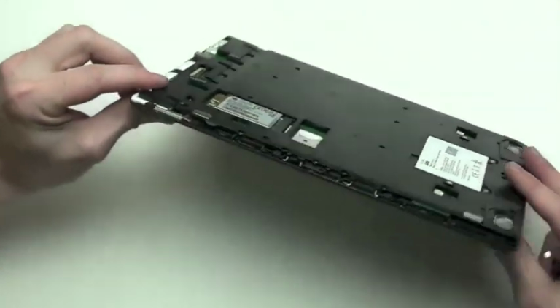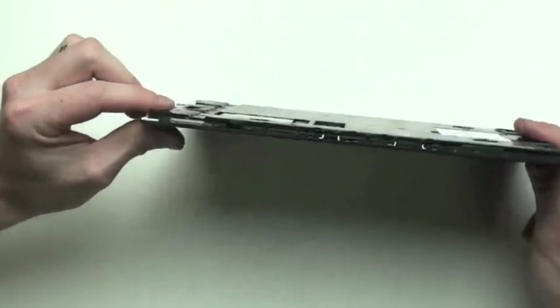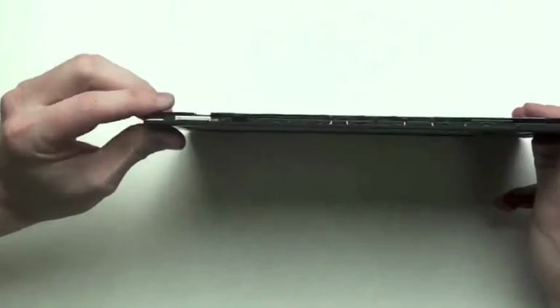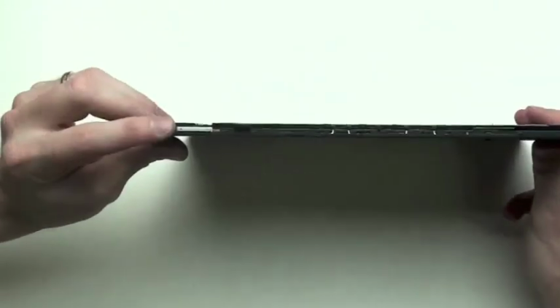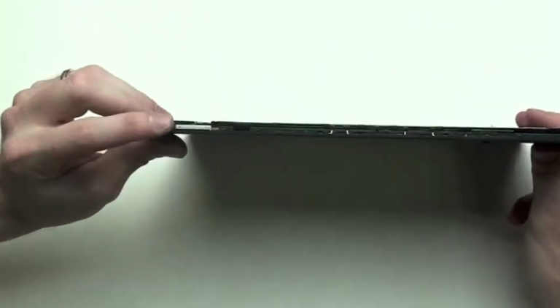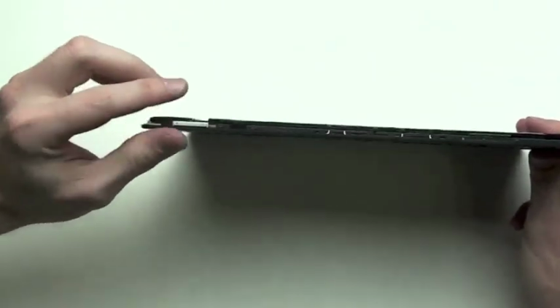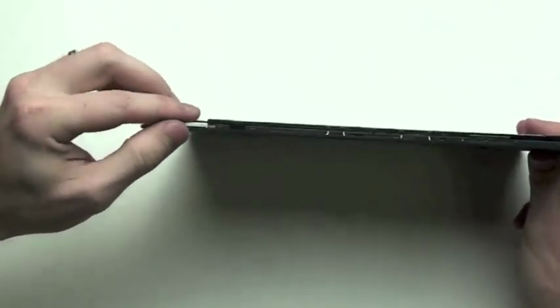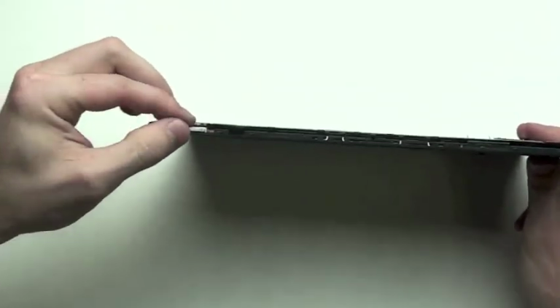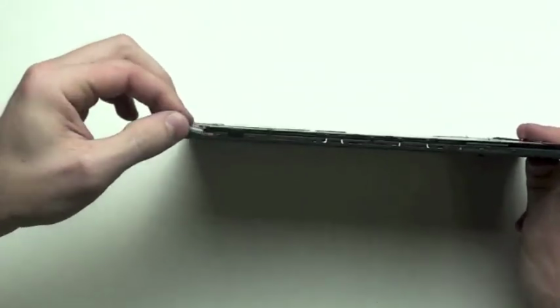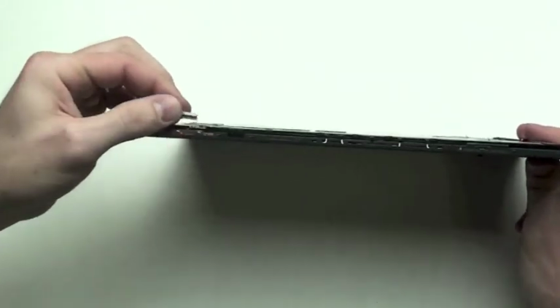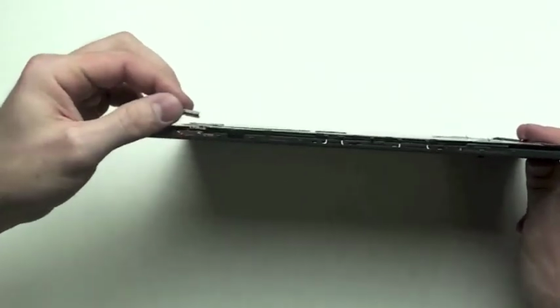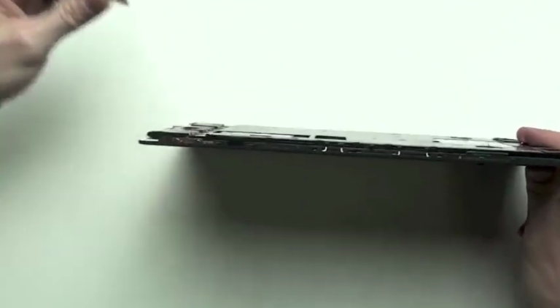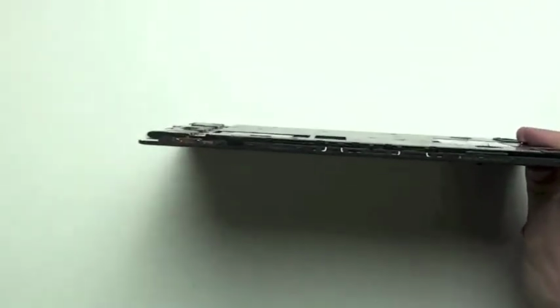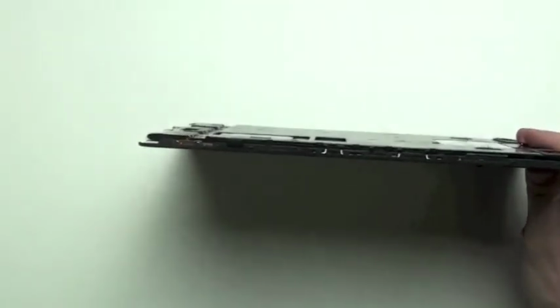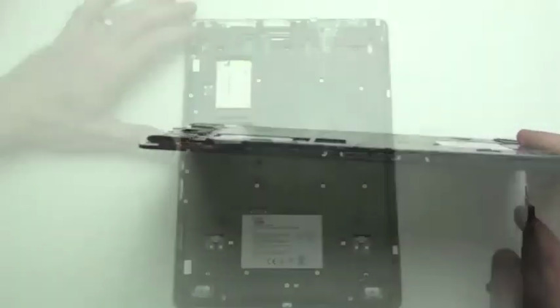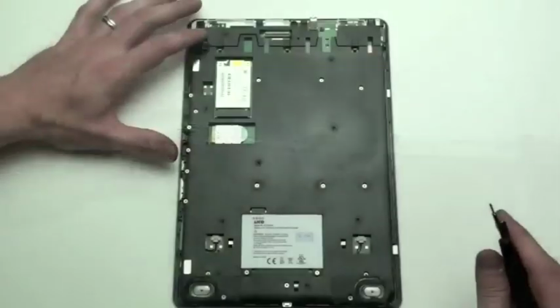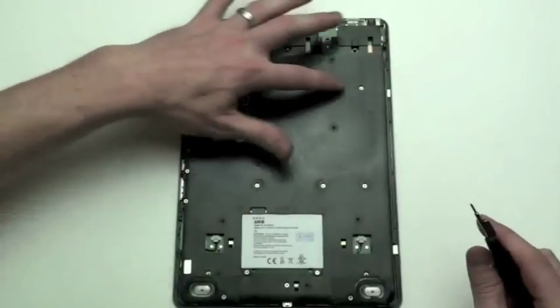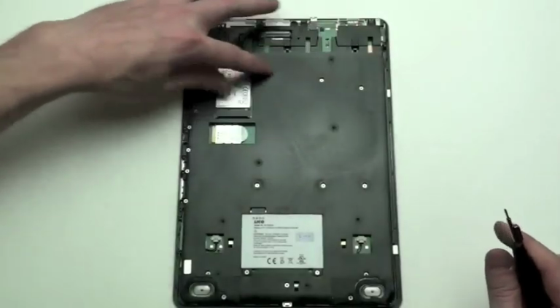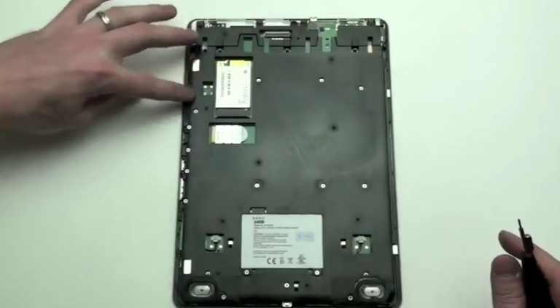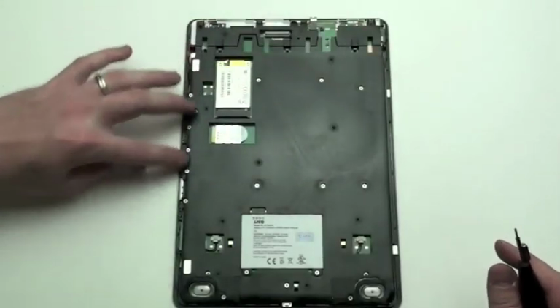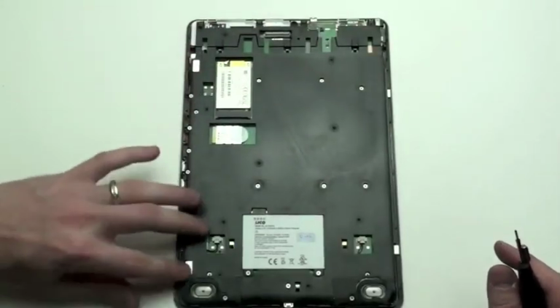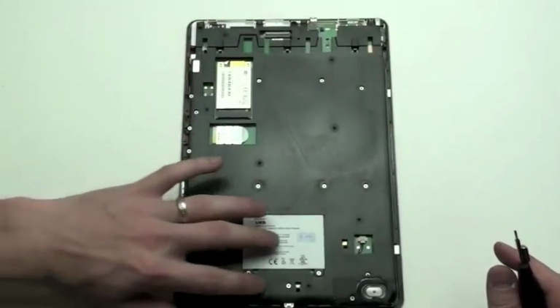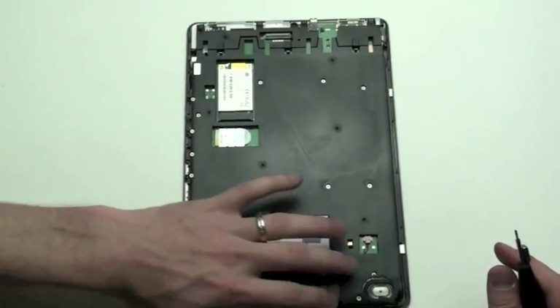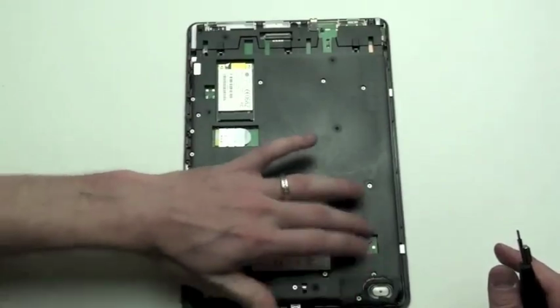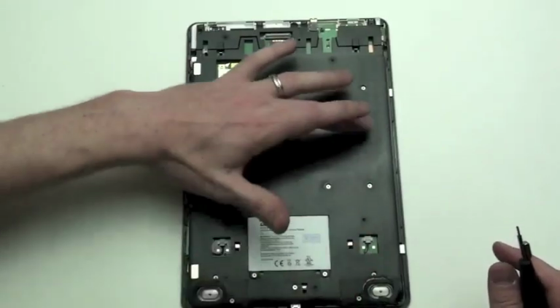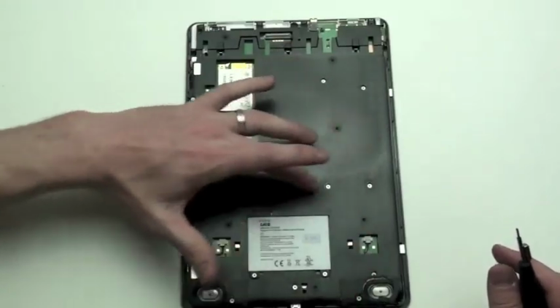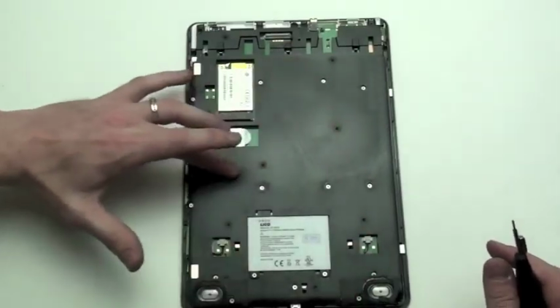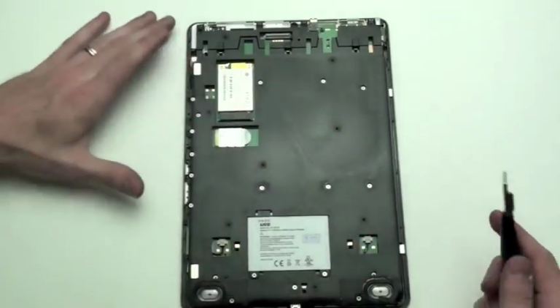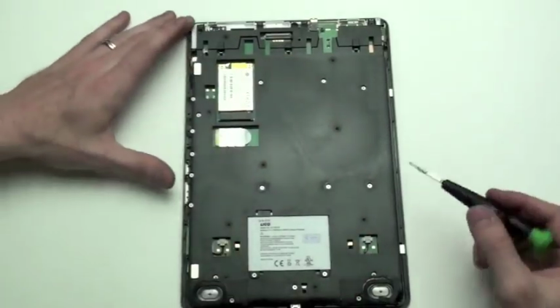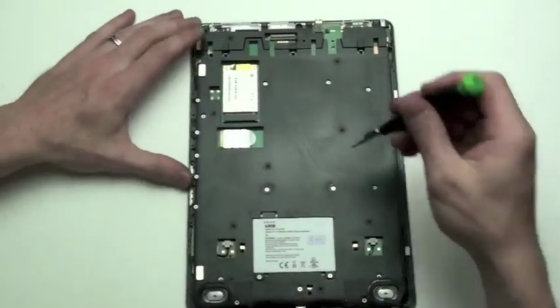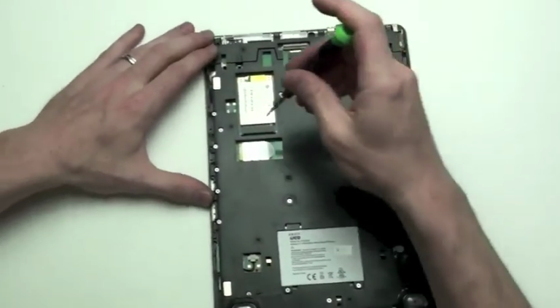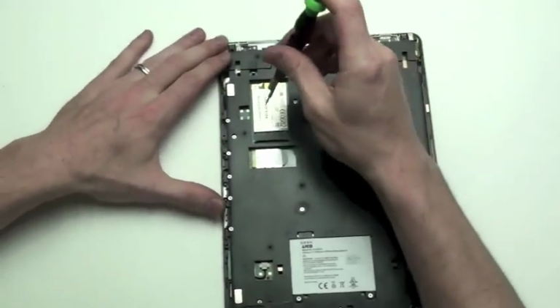Now the volume buttons can be removed. Next, remove all the Phillips screws from the black midframe.